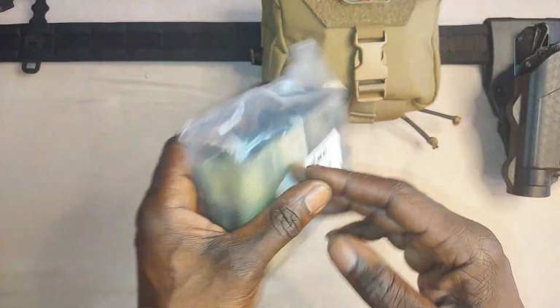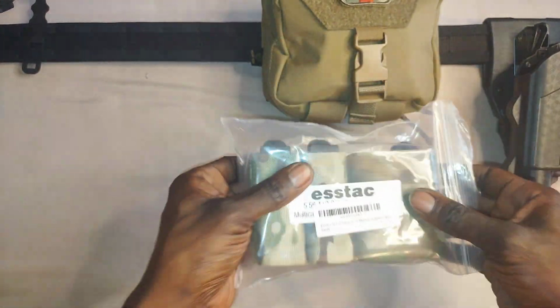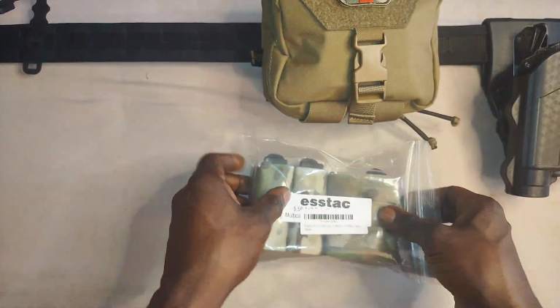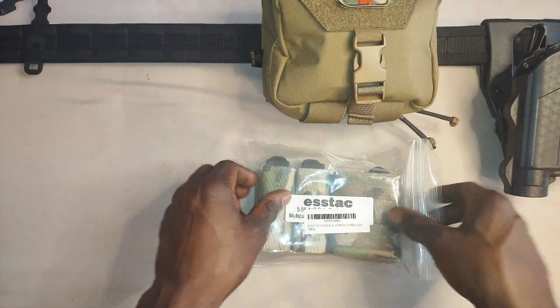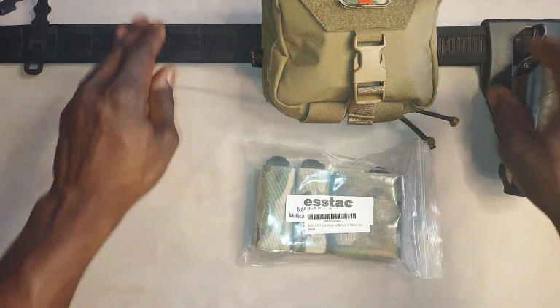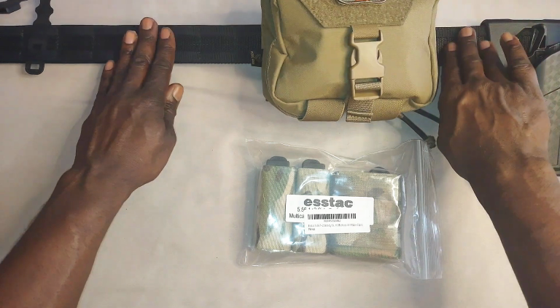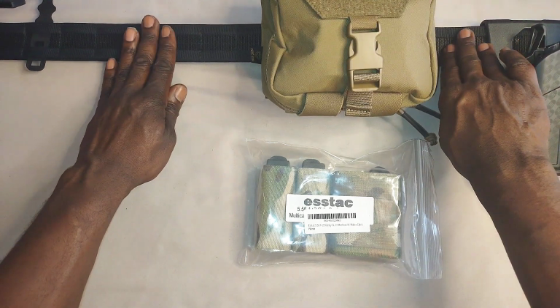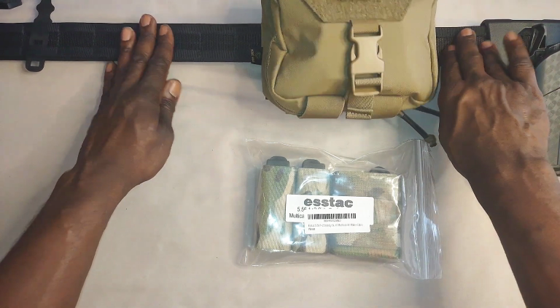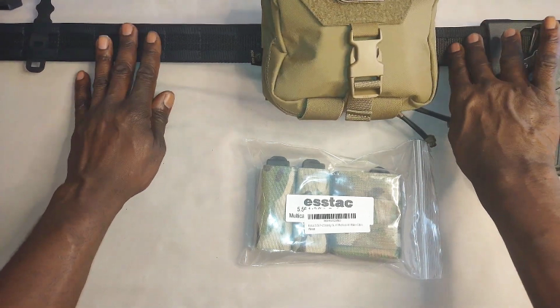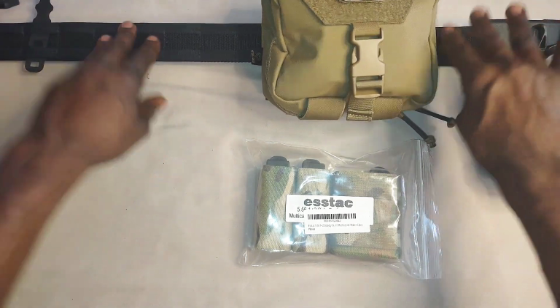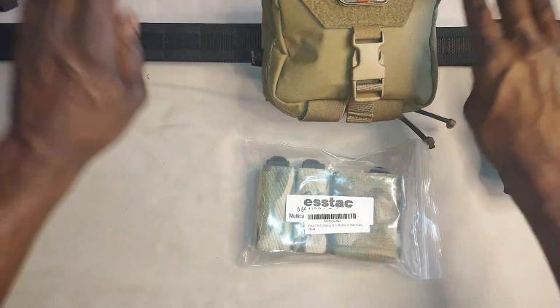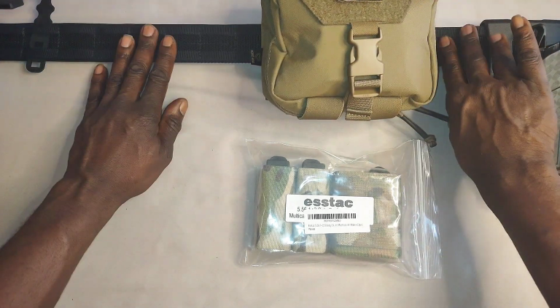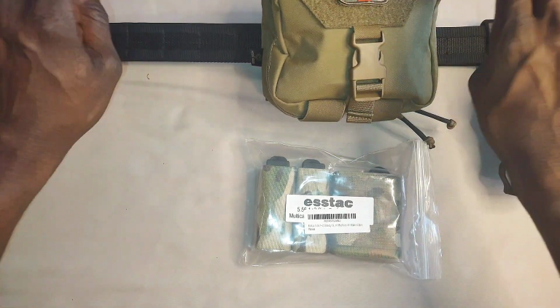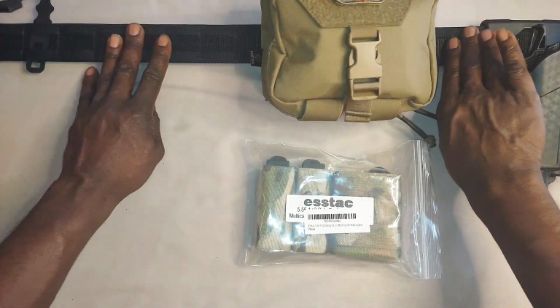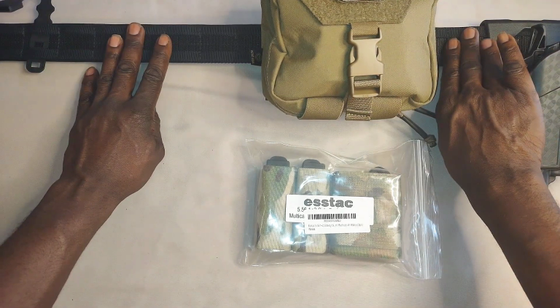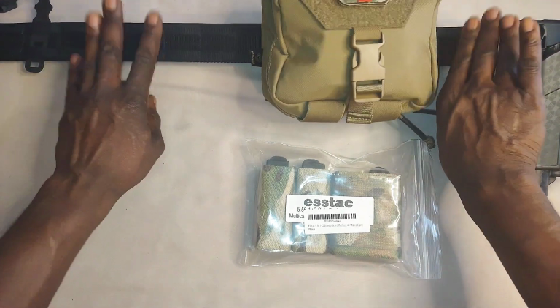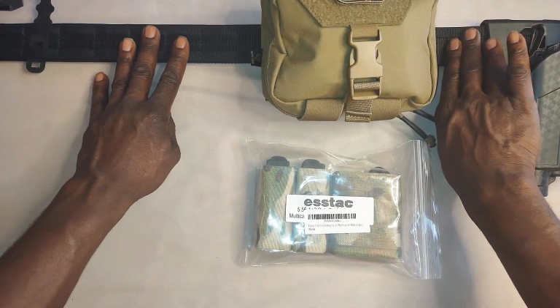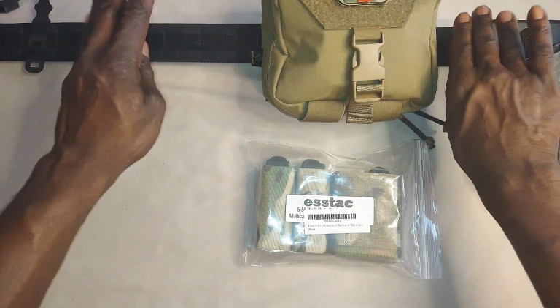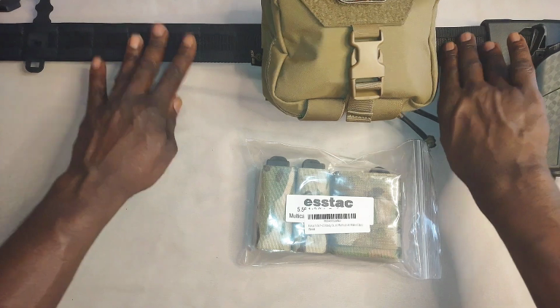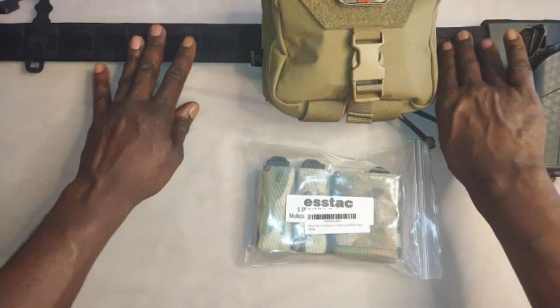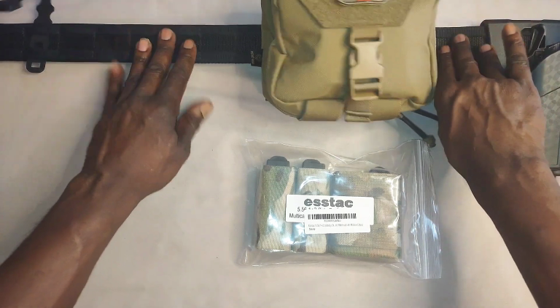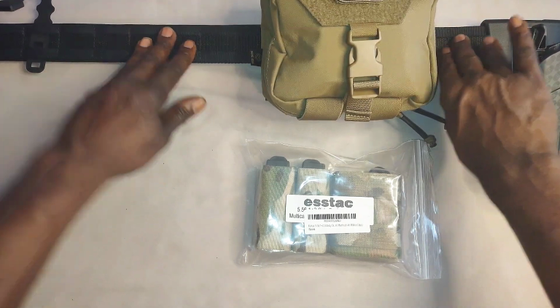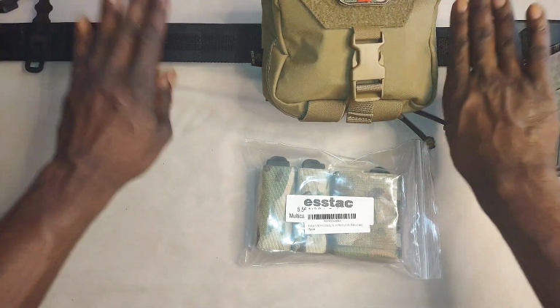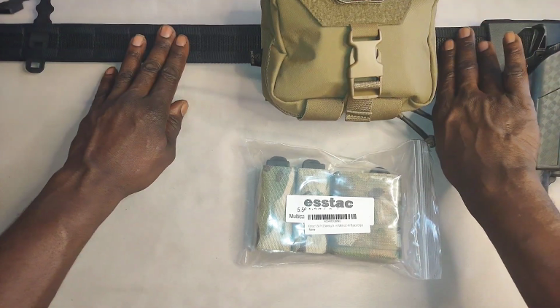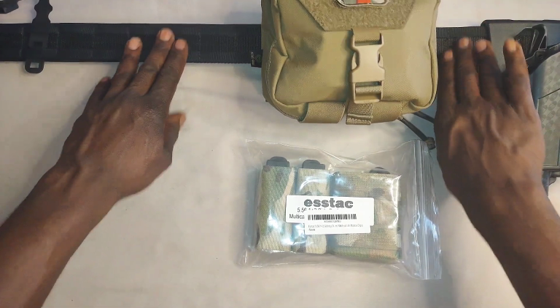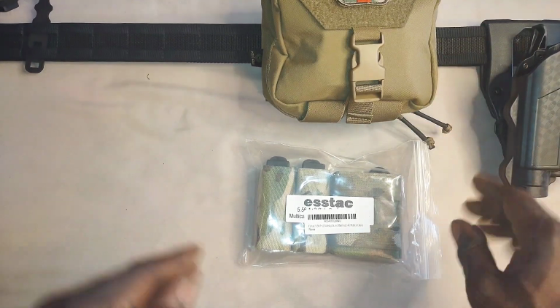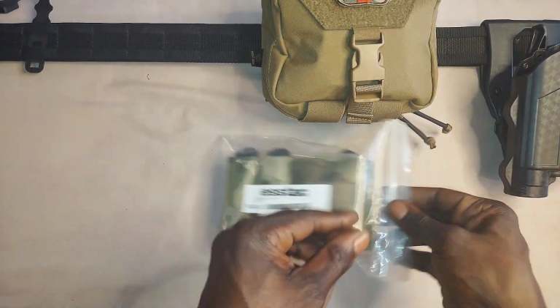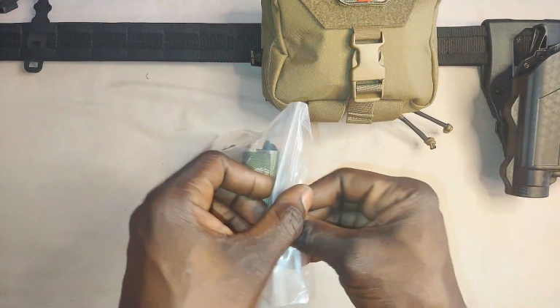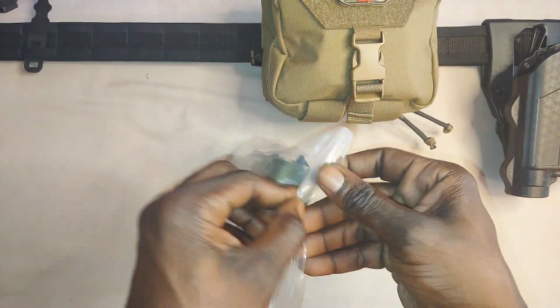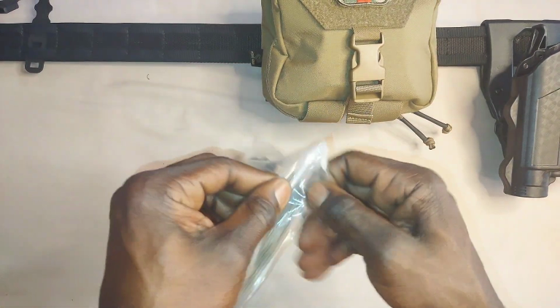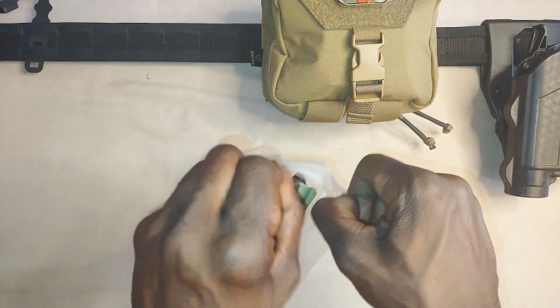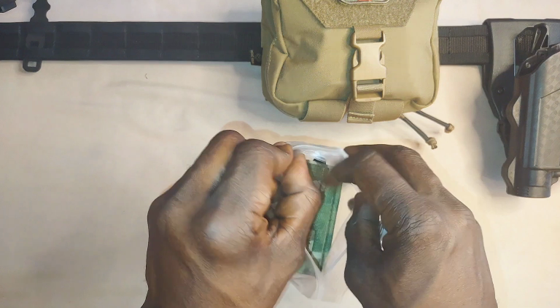The belt that is going to be used is the Koi Essentials Battle Belt — an excellent battle belt, my favorite and preferred go-to battle belt. With that being said, let's go ahead and take it out of the packaging.